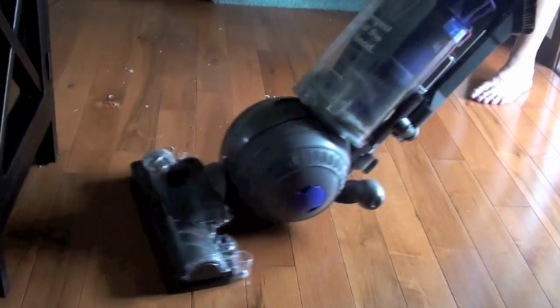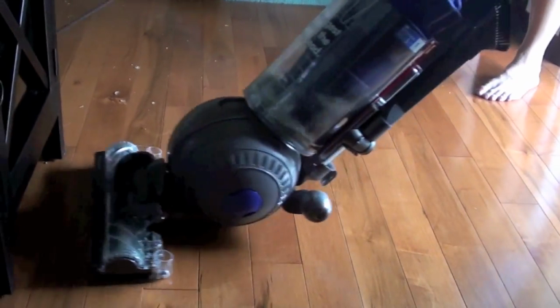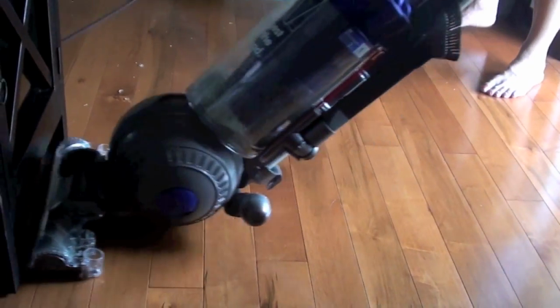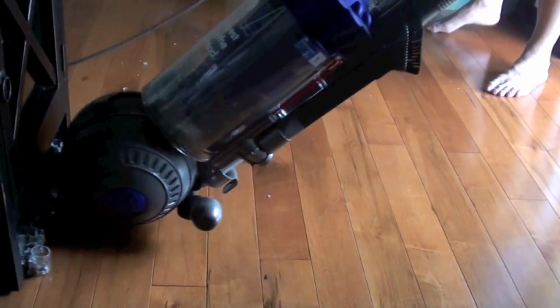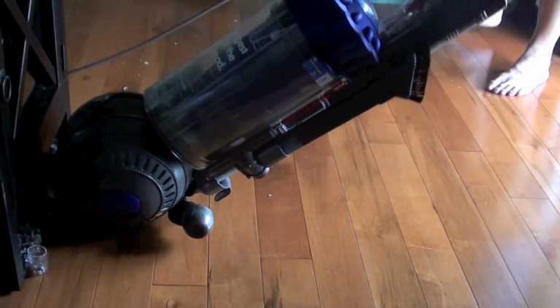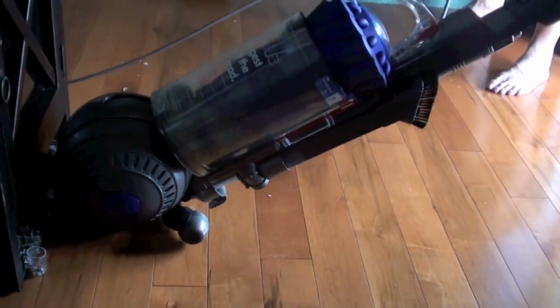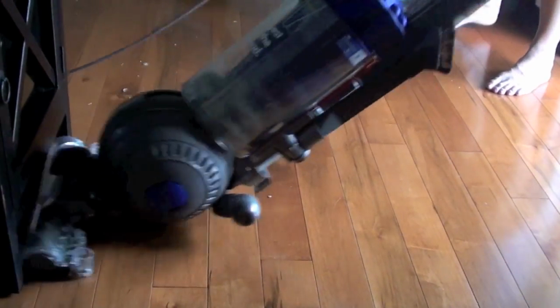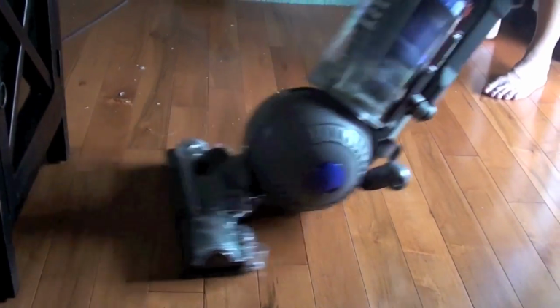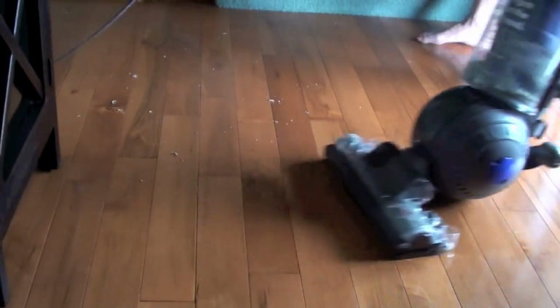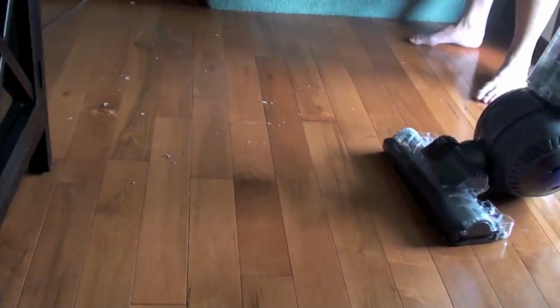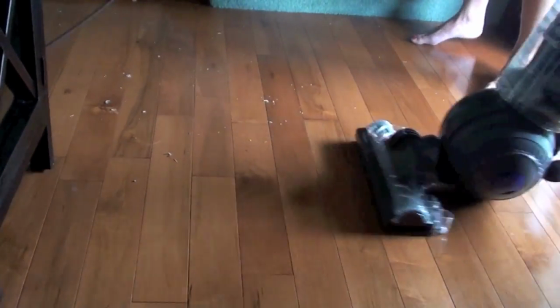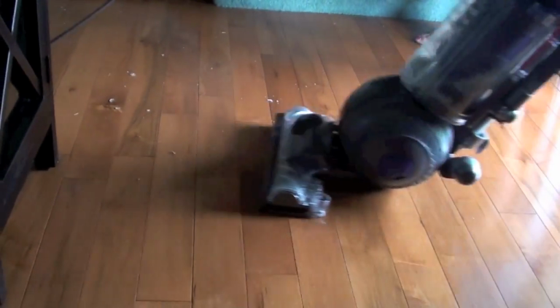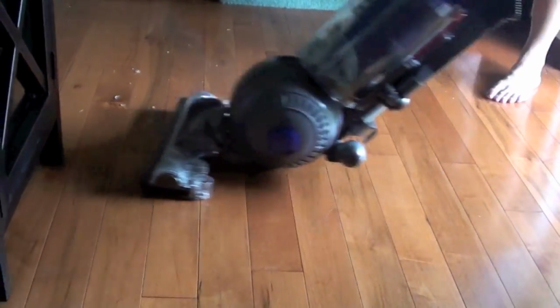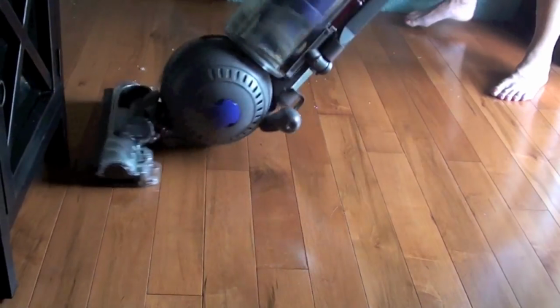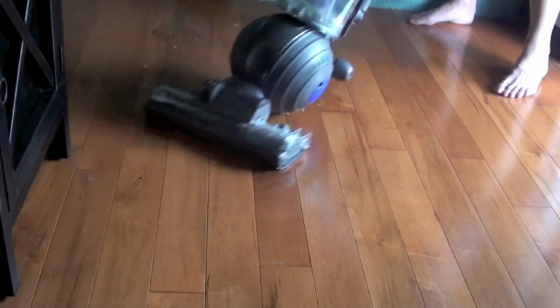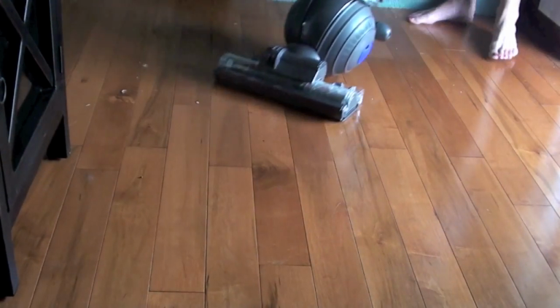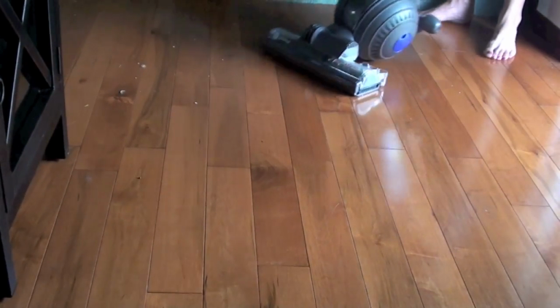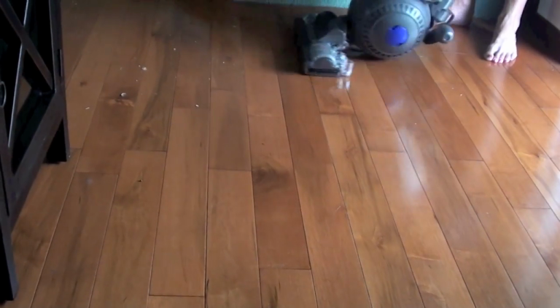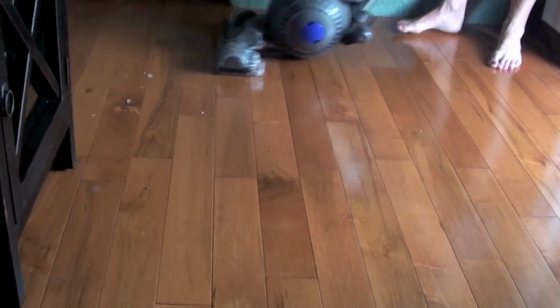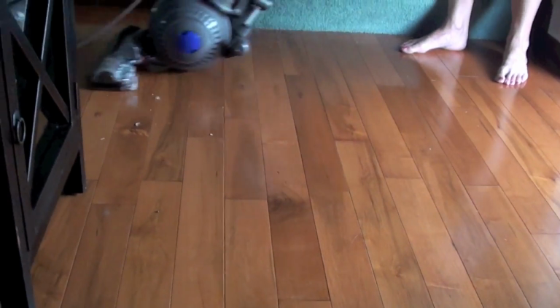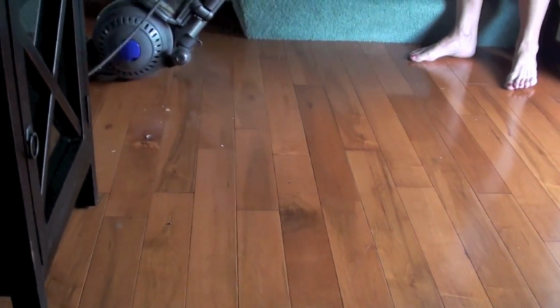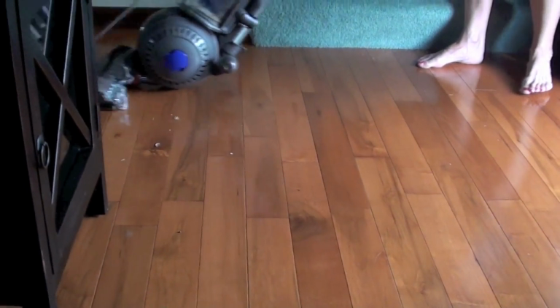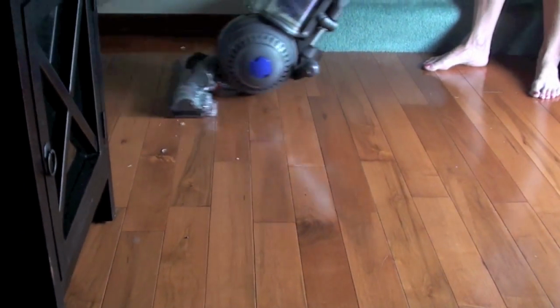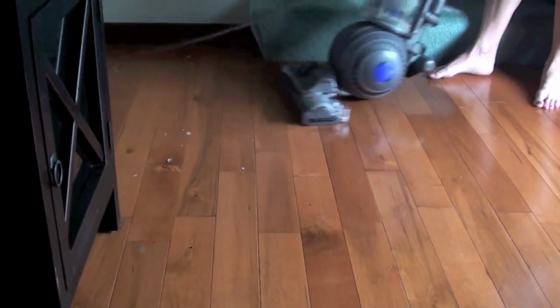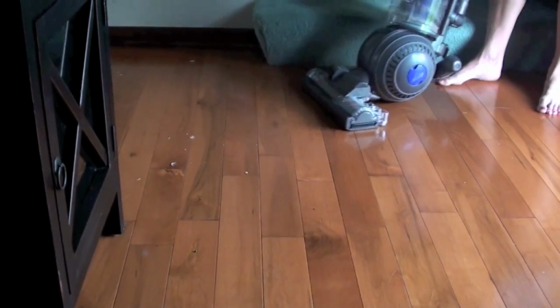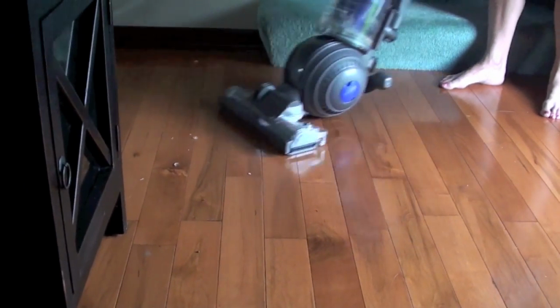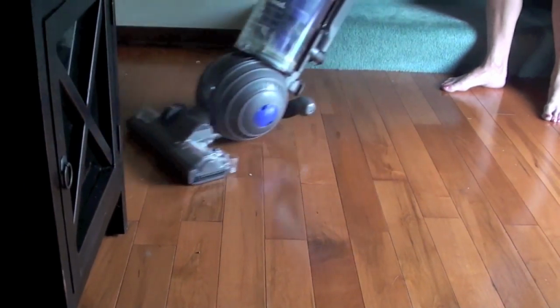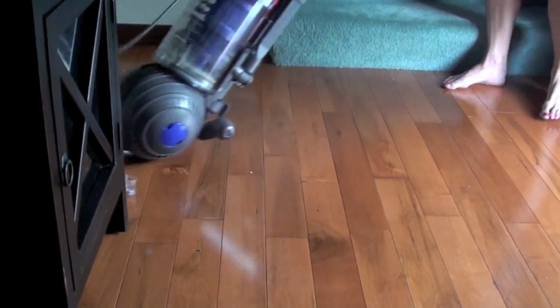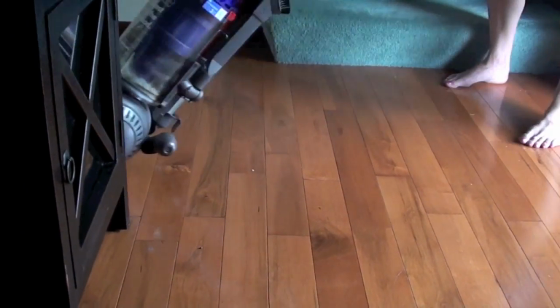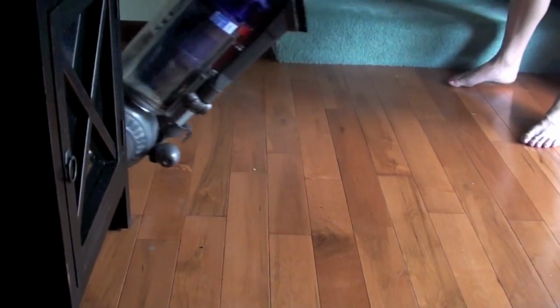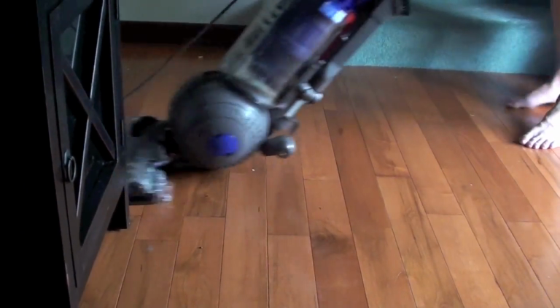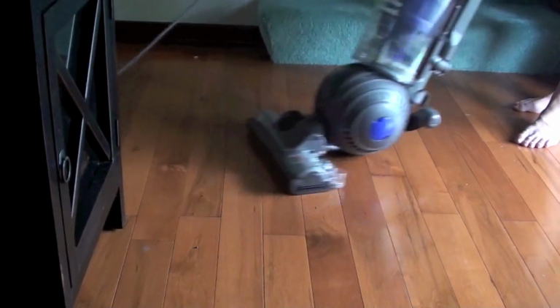These small pieces of carpet backing were cleaned up easily with the DC-41. One more tip: make sure you have the vacuum's brush bar turned off when vacuuming hard flooring.